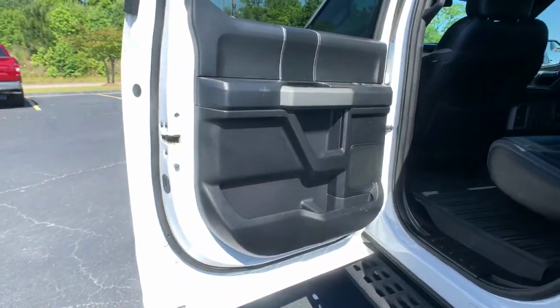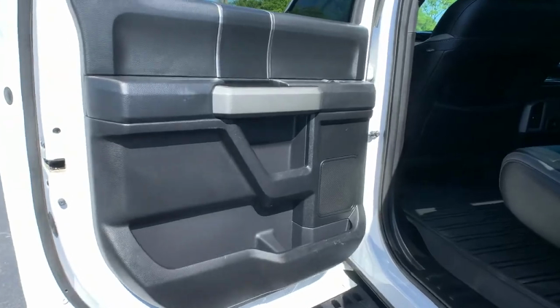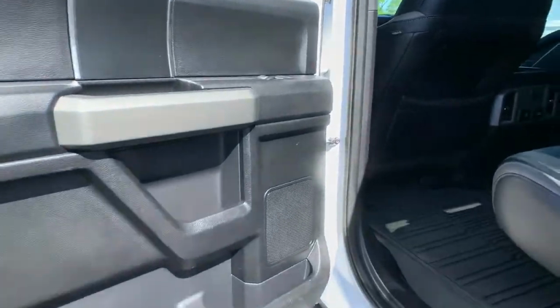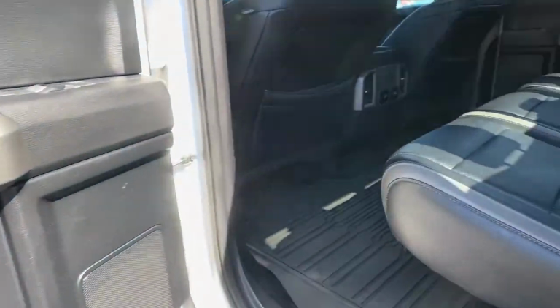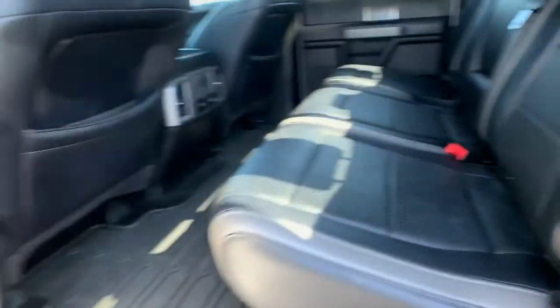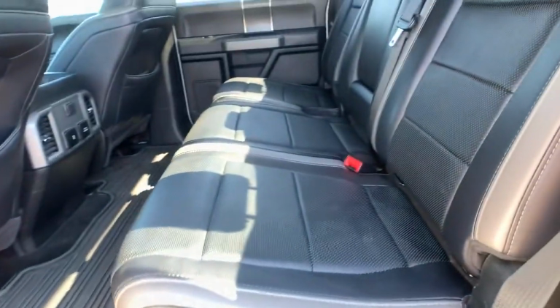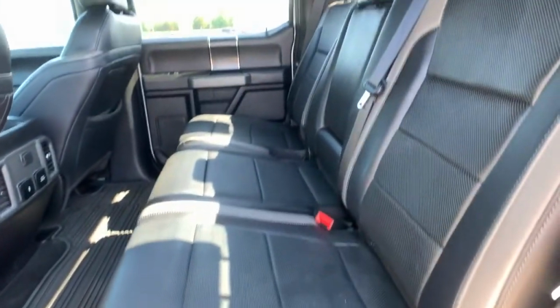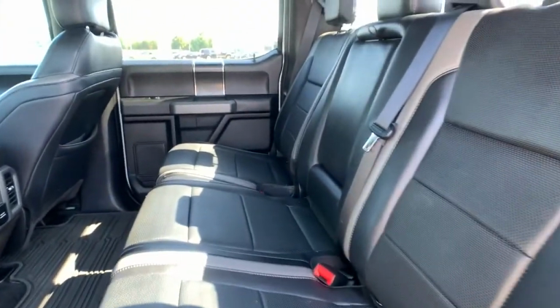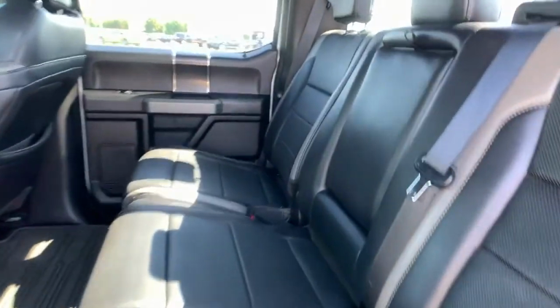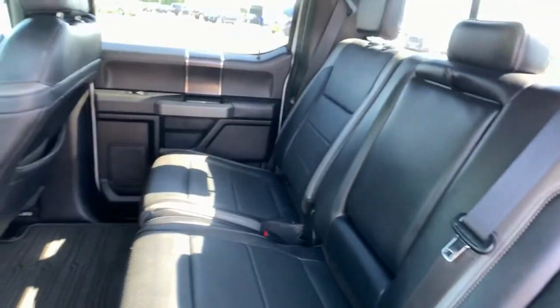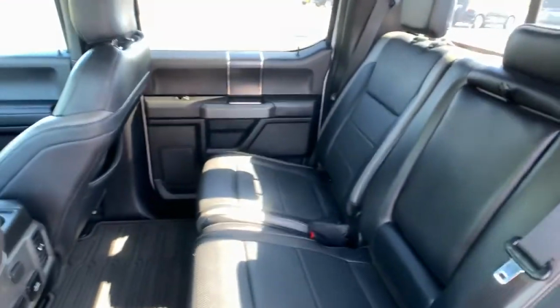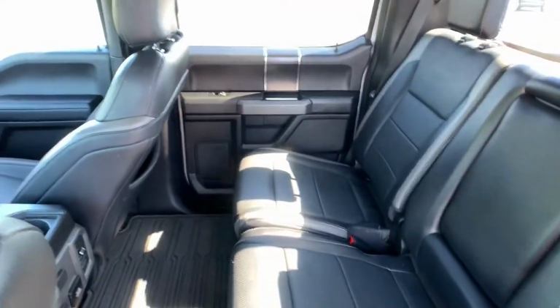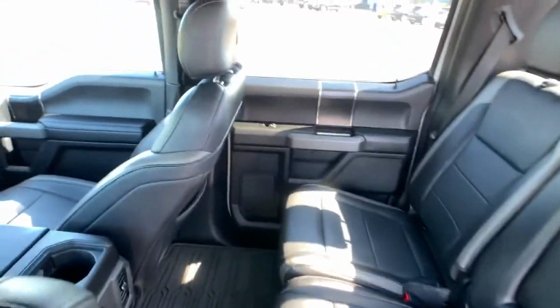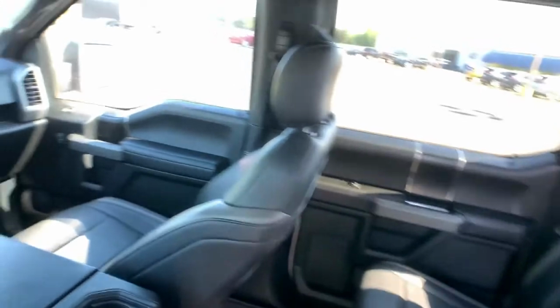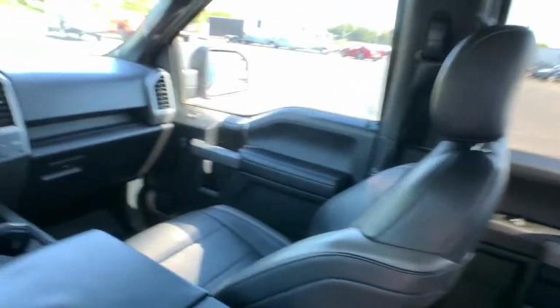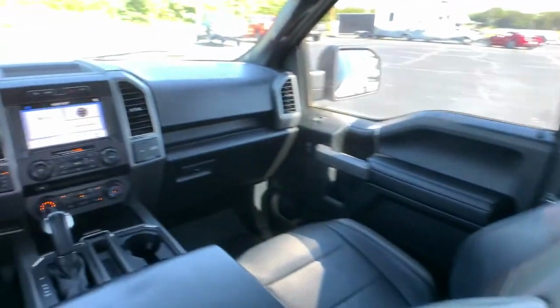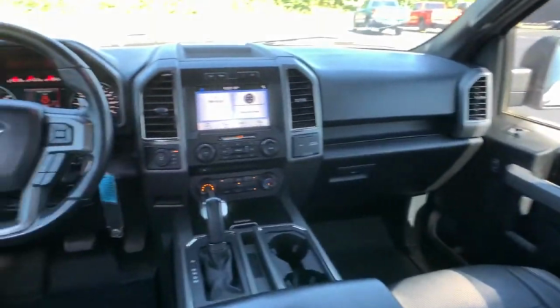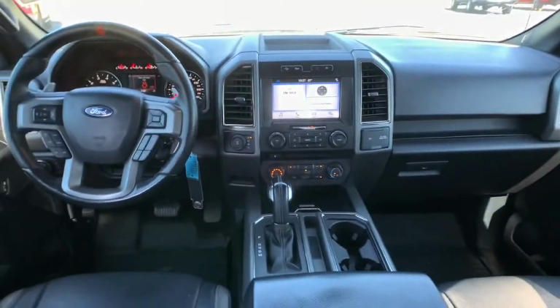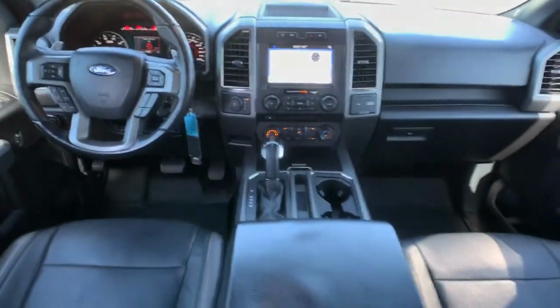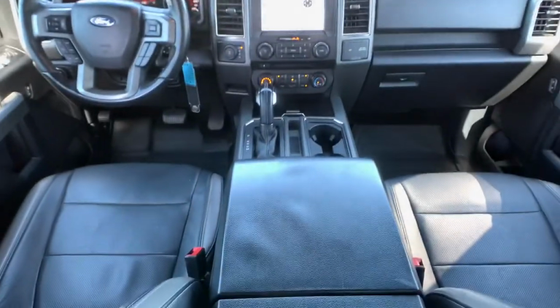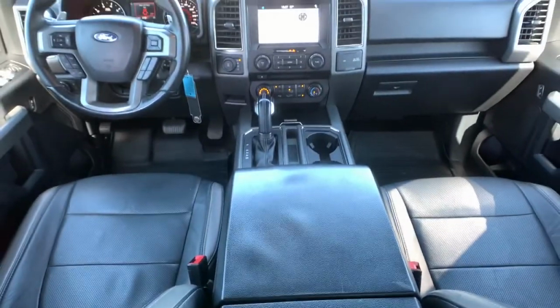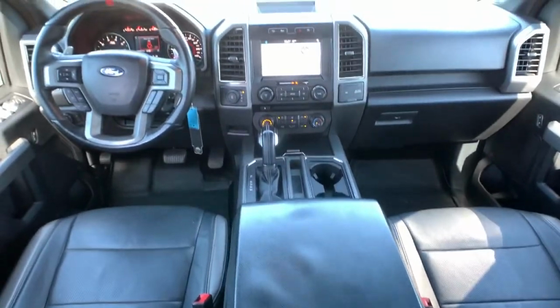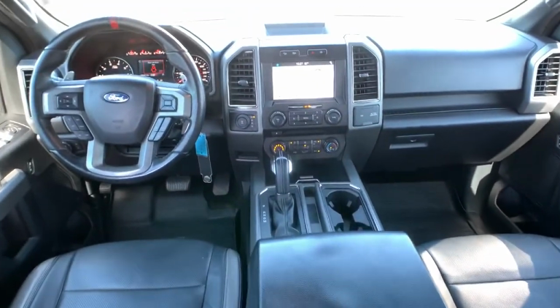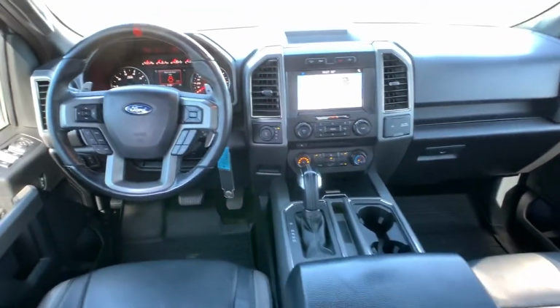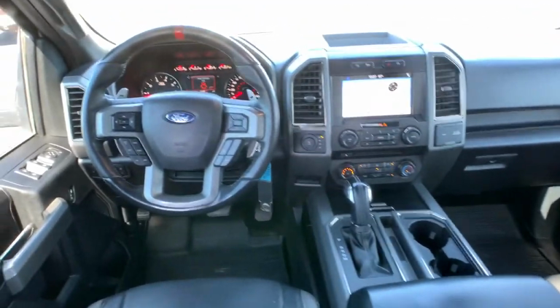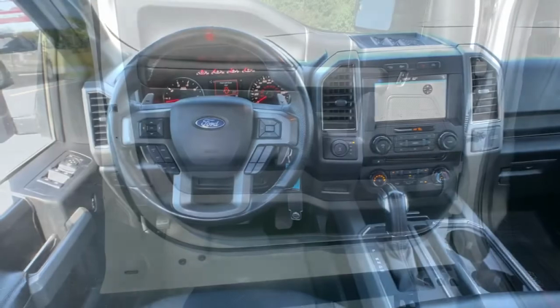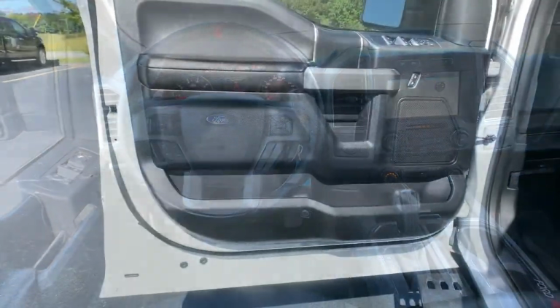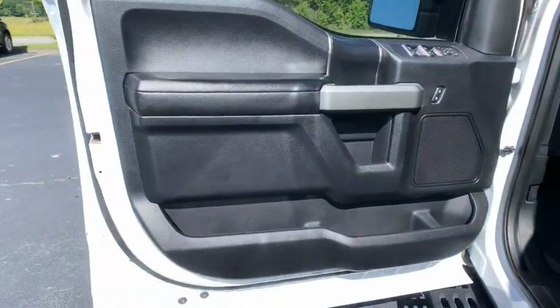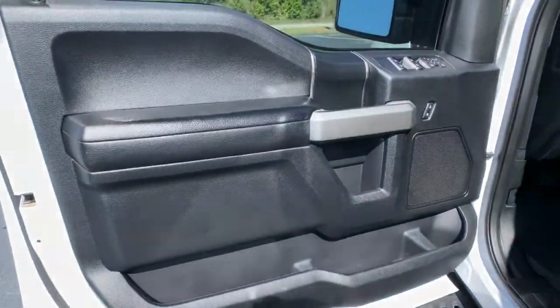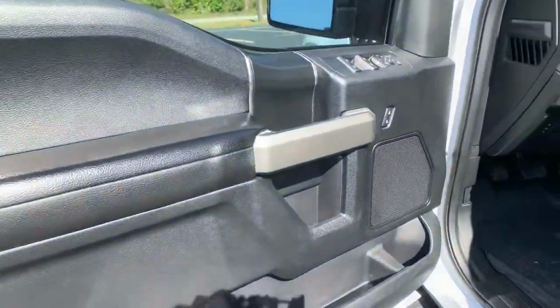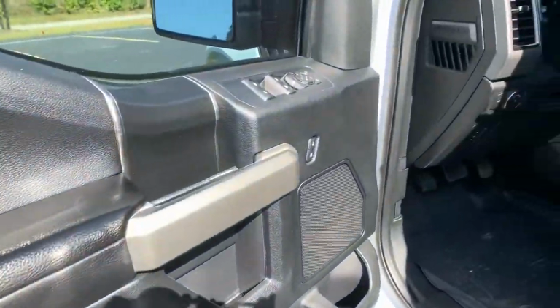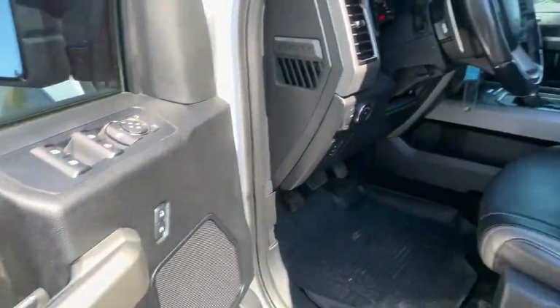These are just some of the great options this vehicle comes with: aluminum wheels, electronic stability control, trip computer, bucket seats, power windows, four-wheel disc brakes, and power steering.